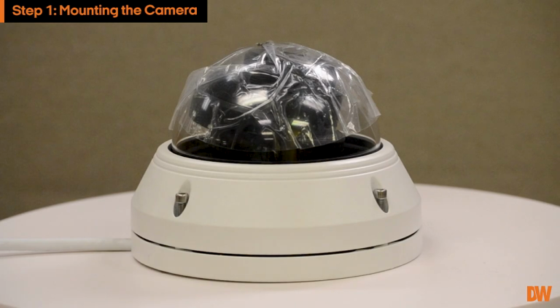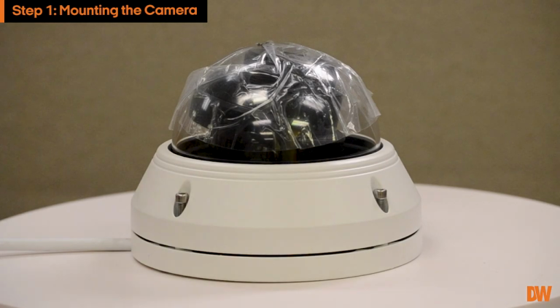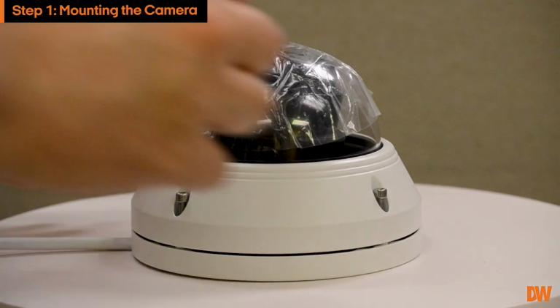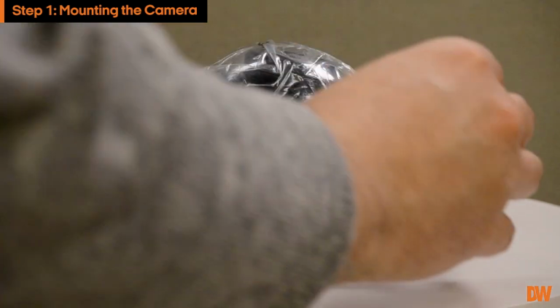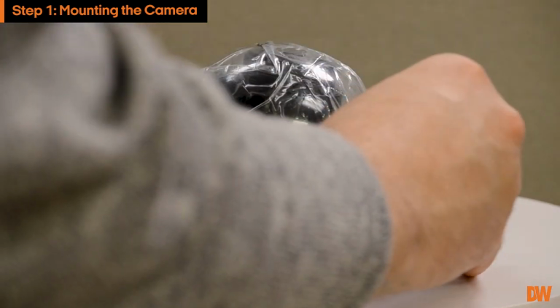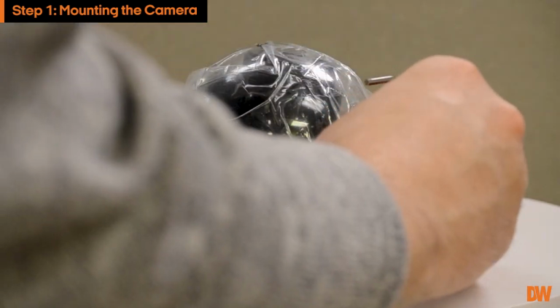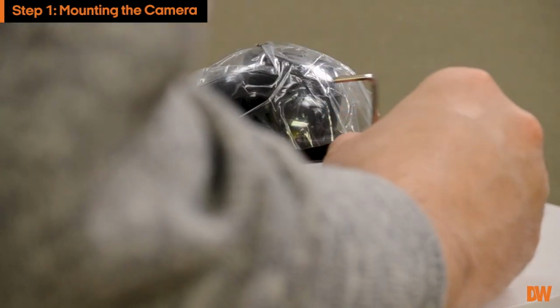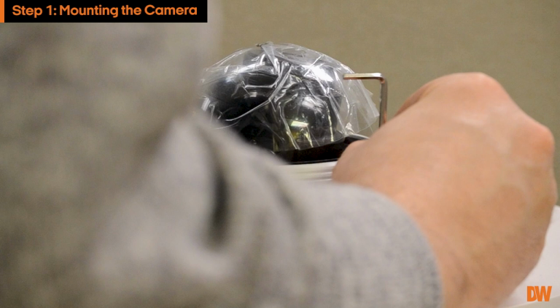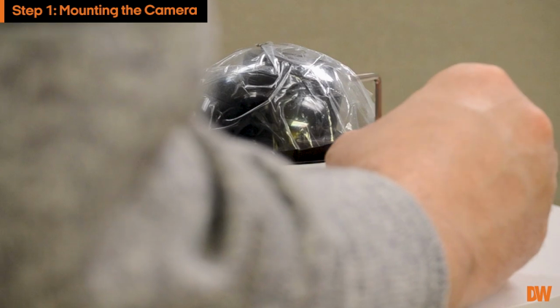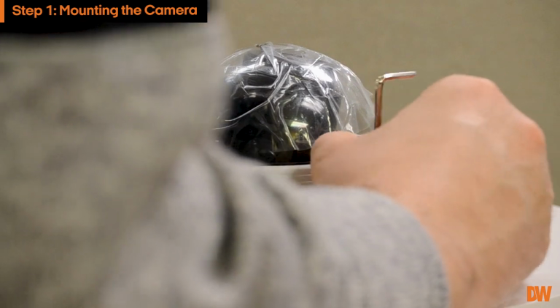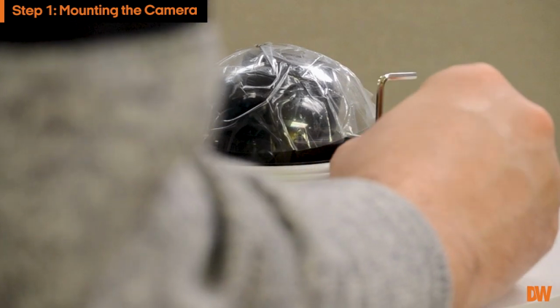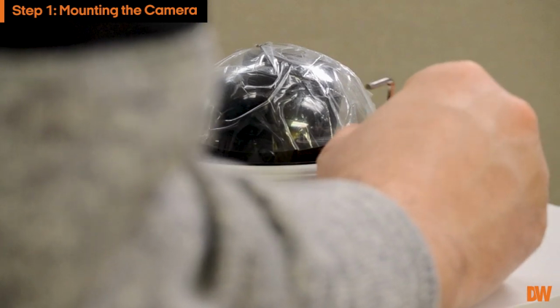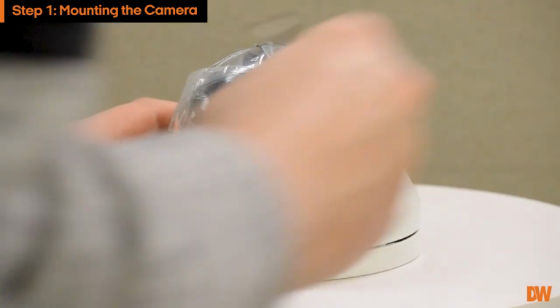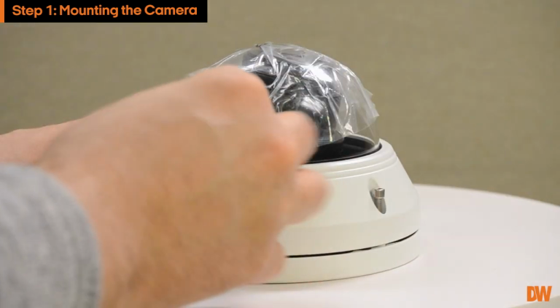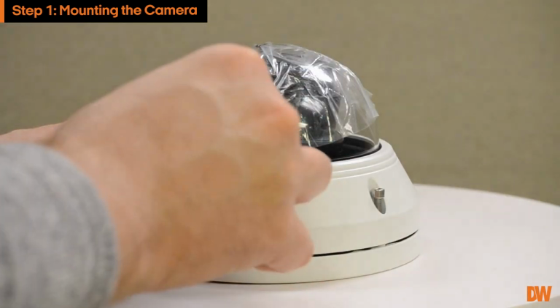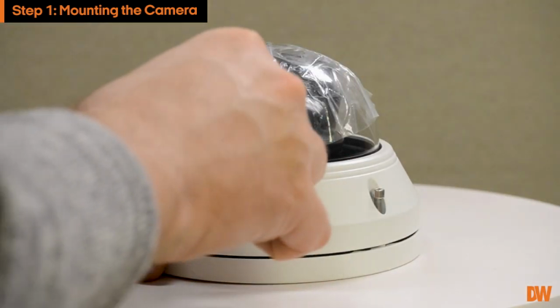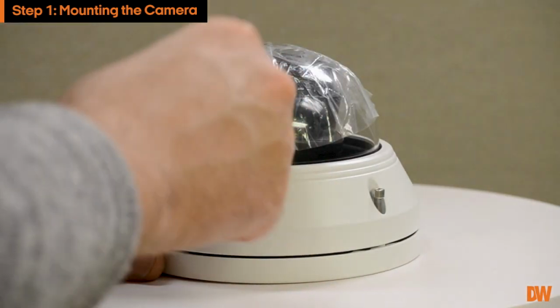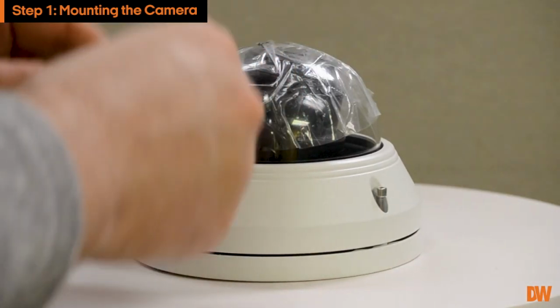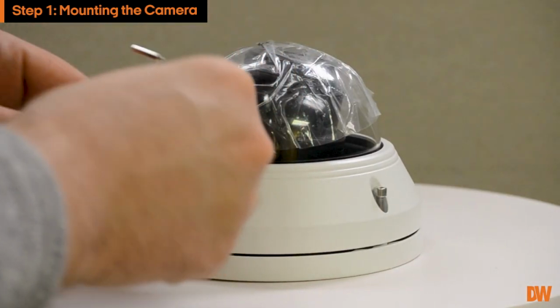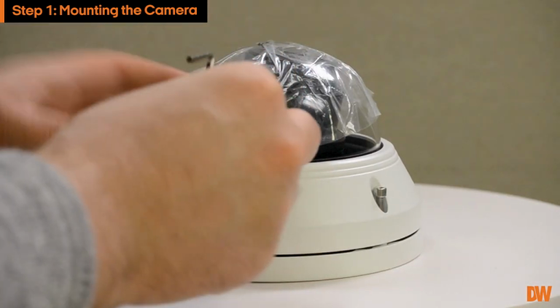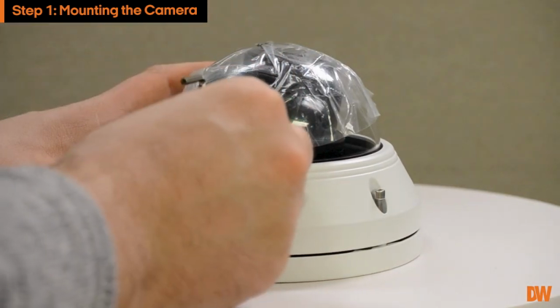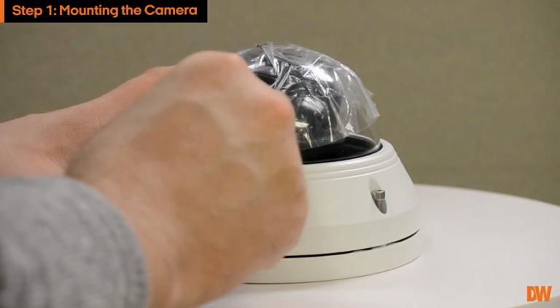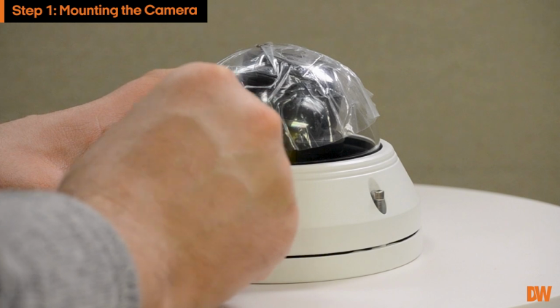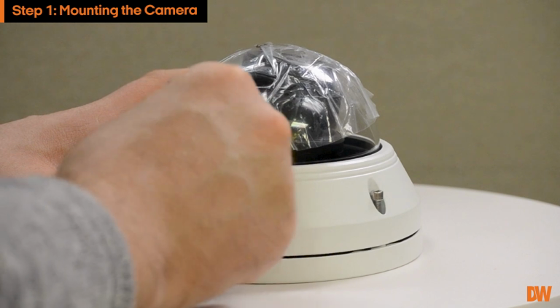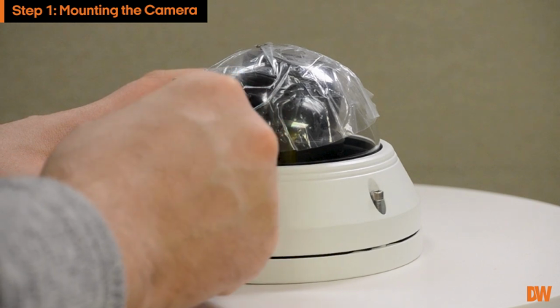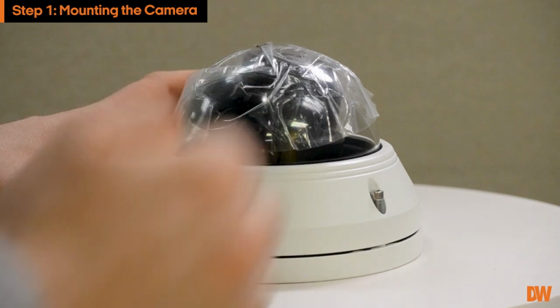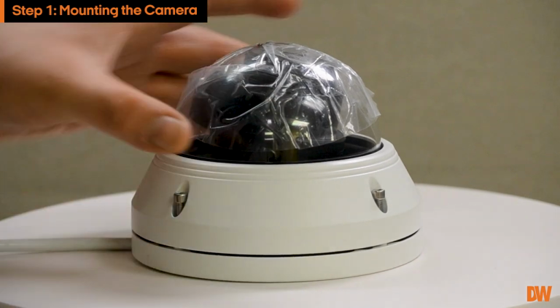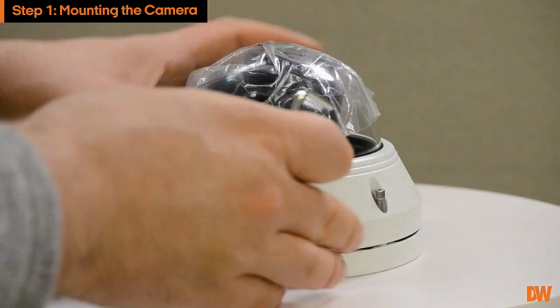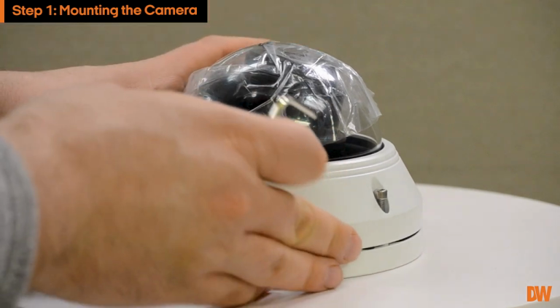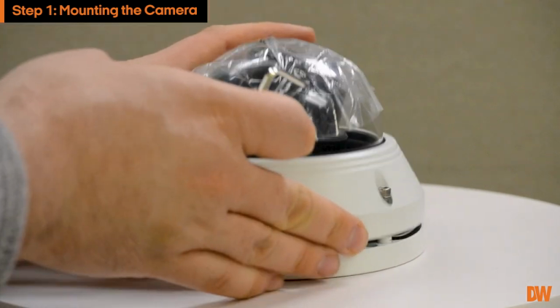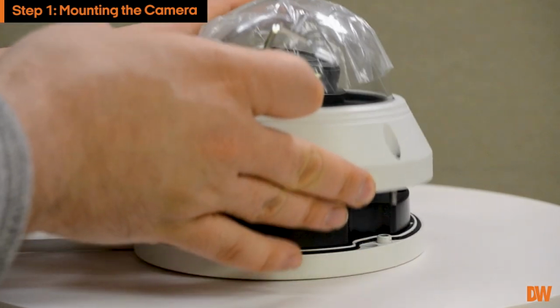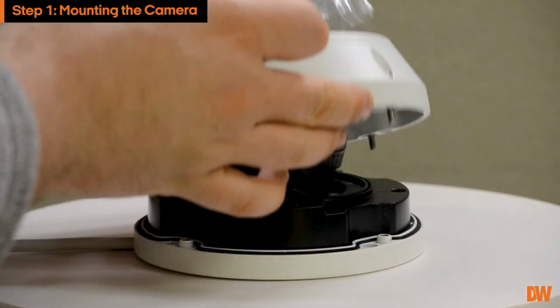During the installation process, remove the dome cover from the camera base using the included wrench. Be careful when handling the camera lens to avoid smudging the camera.